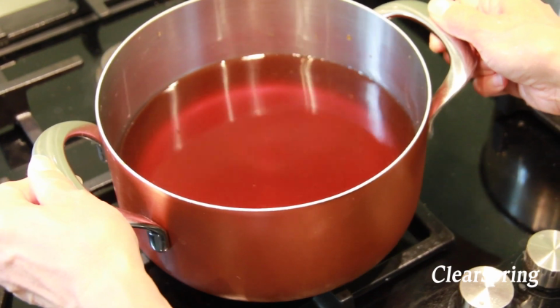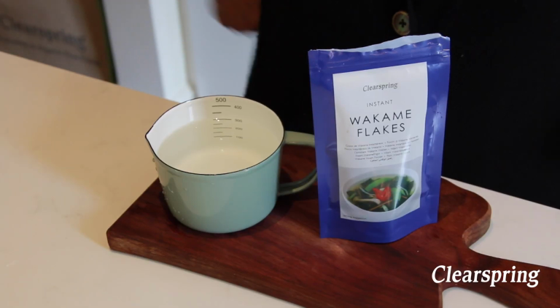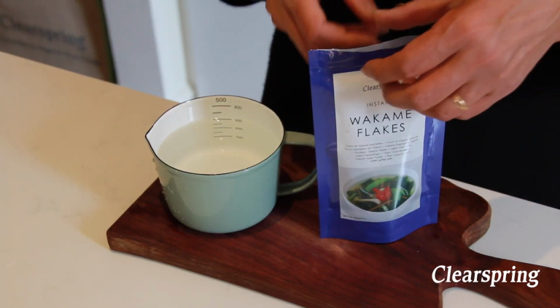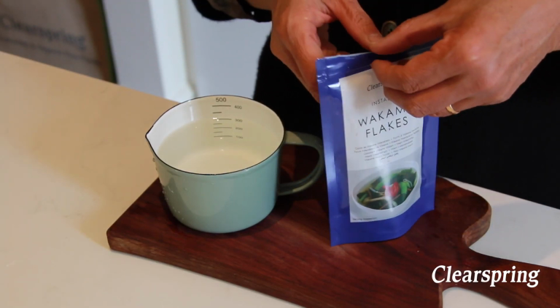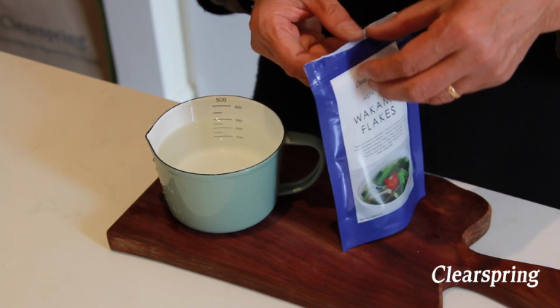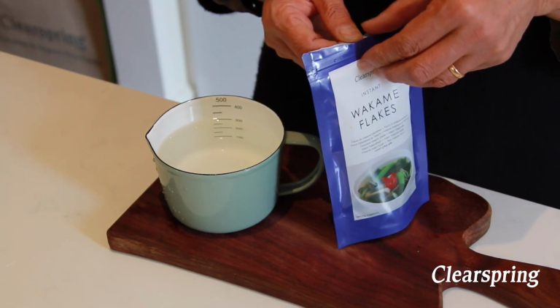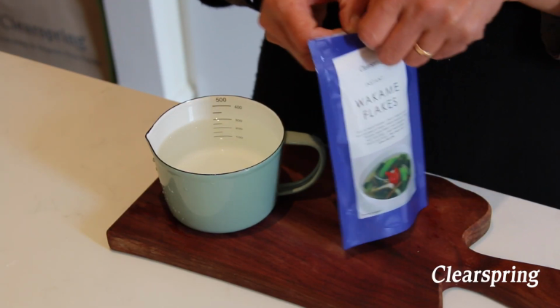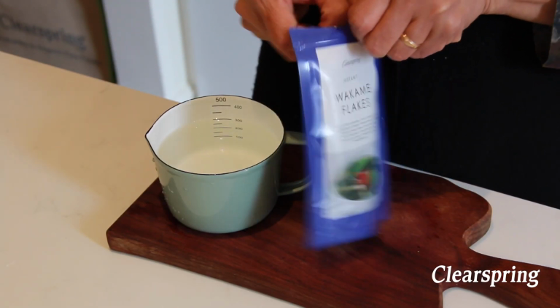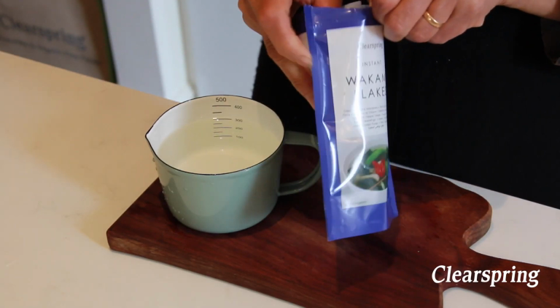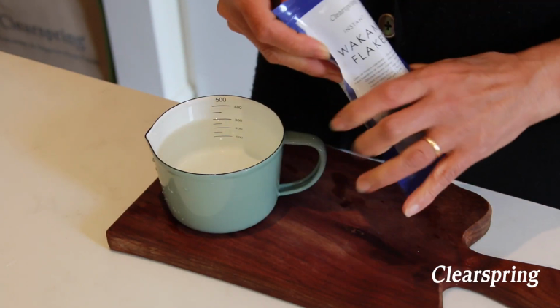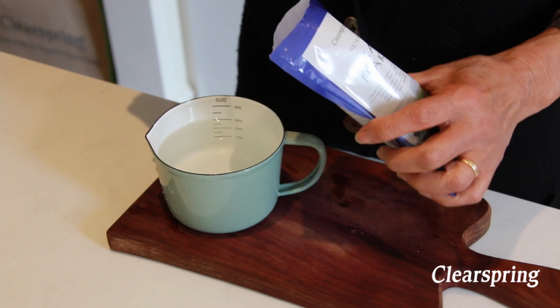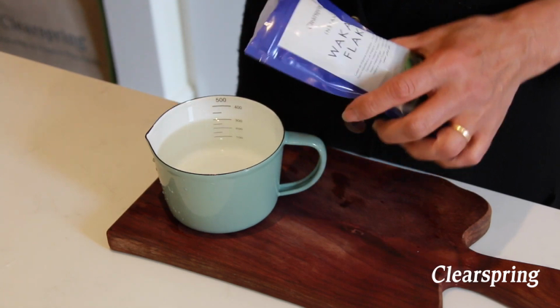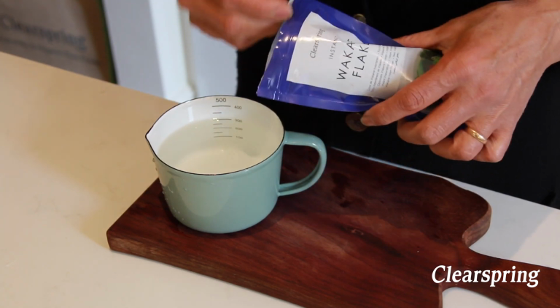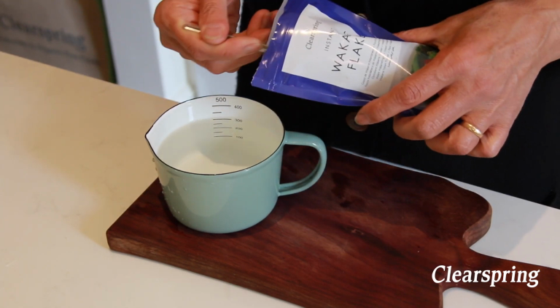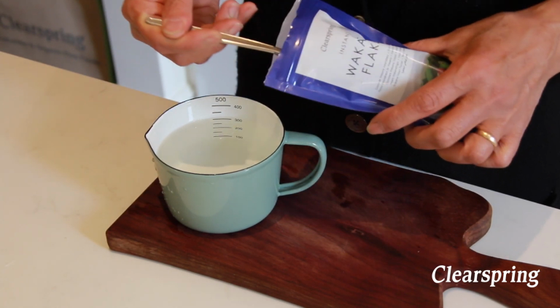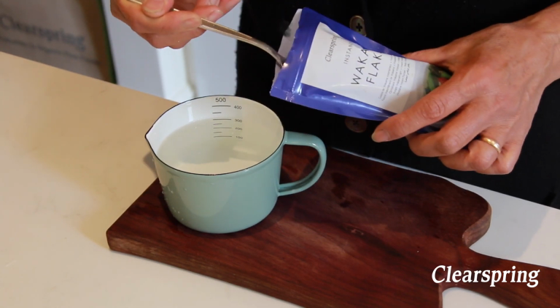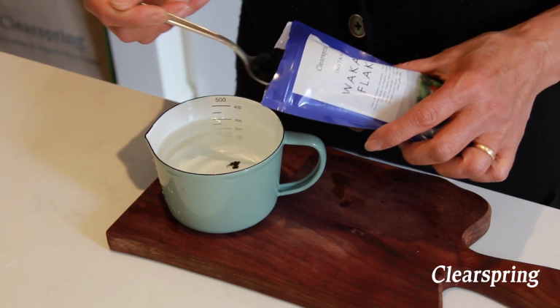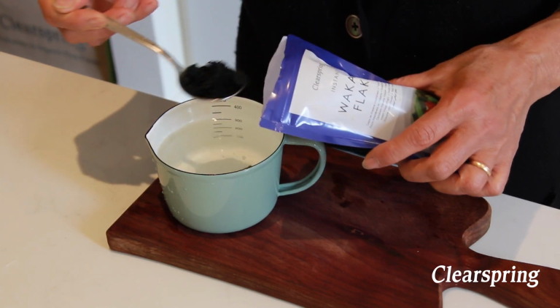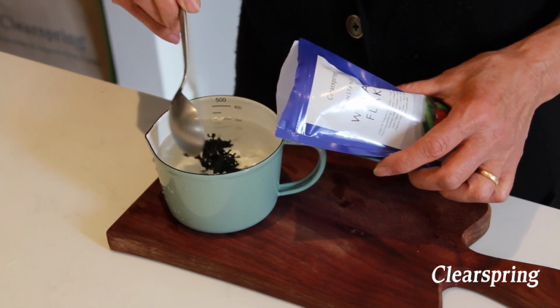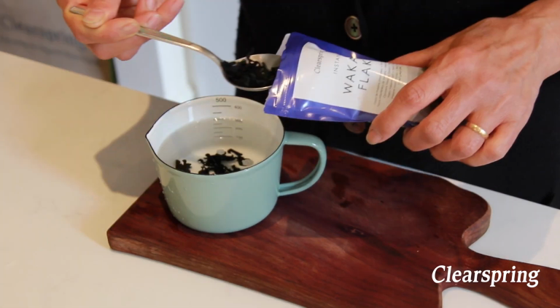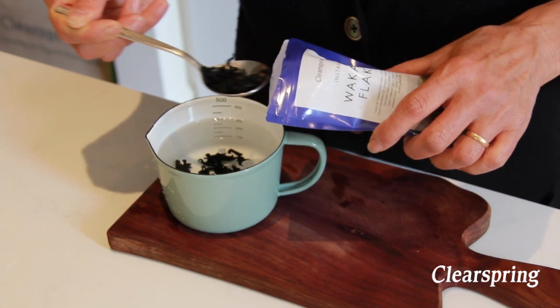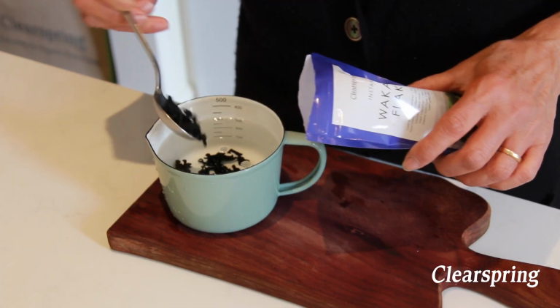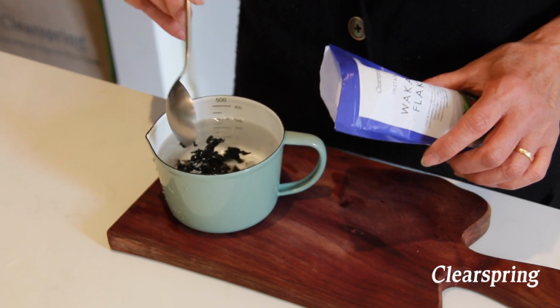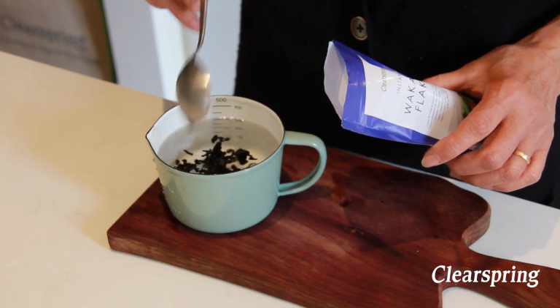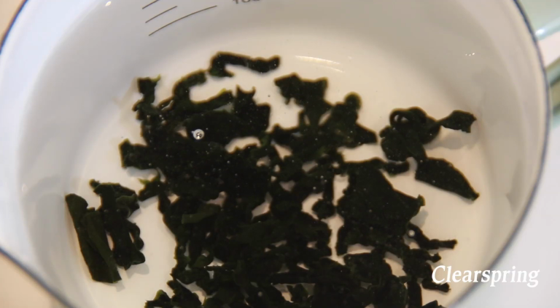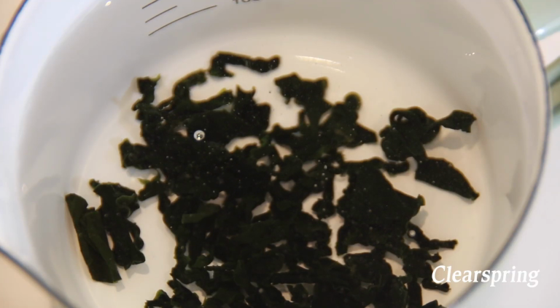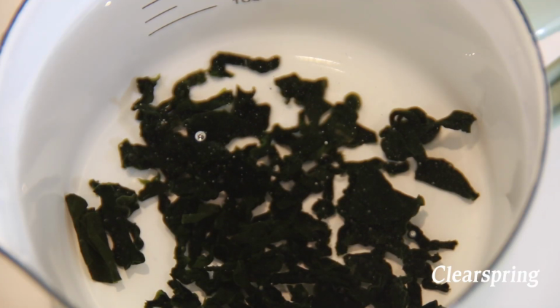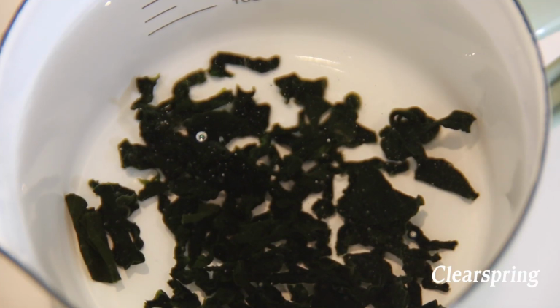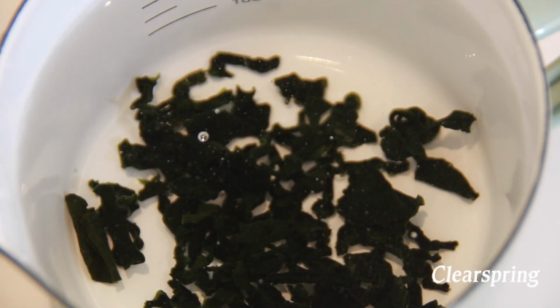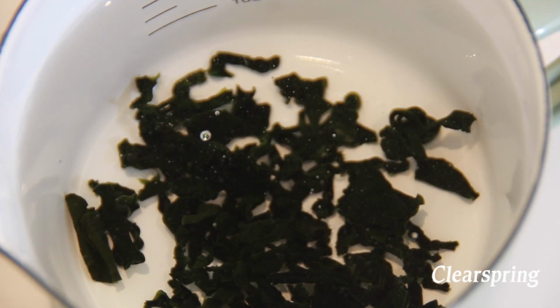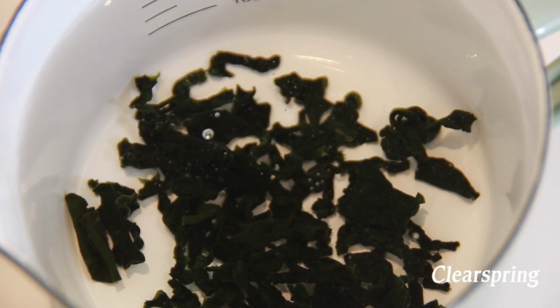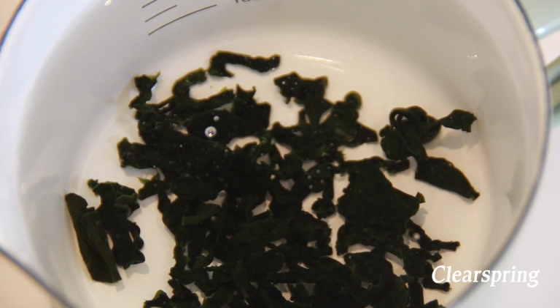Get a pack of Clear Spring wakame flakes and put one tablespoon's worth into a small bowl or cup full of water. Make sure you have plenty of water, and leave to soak for 10 minutes.